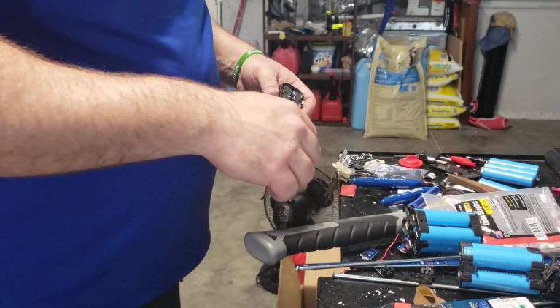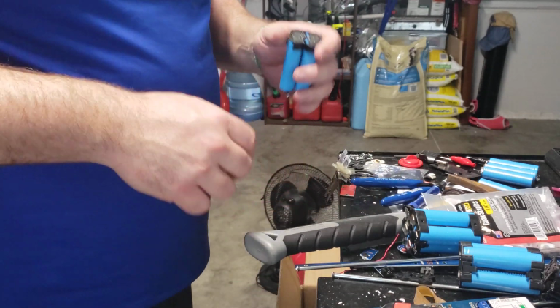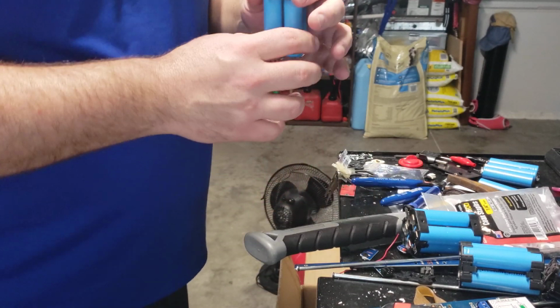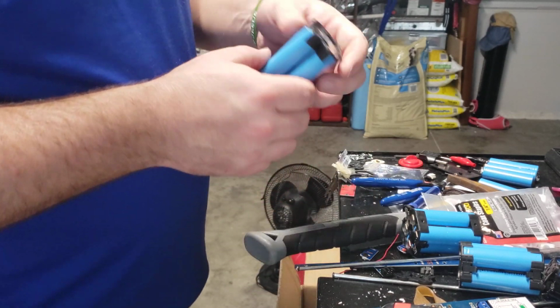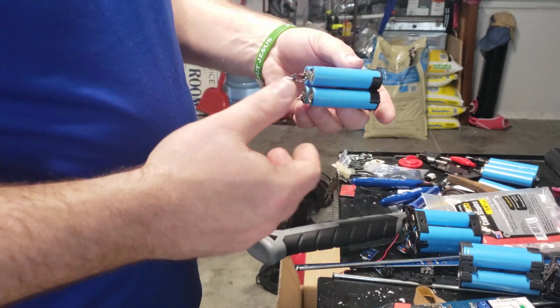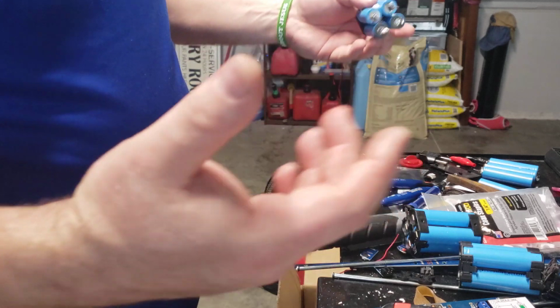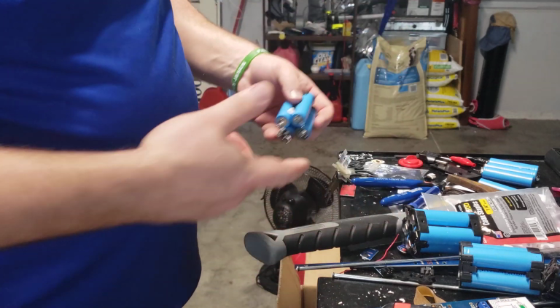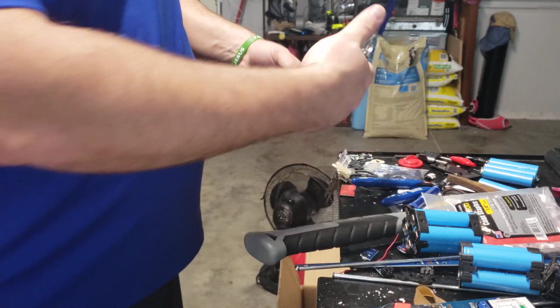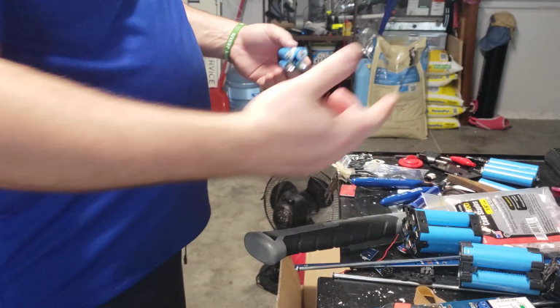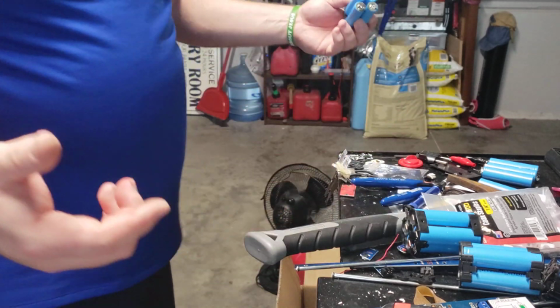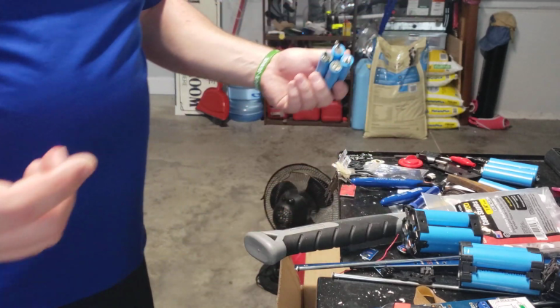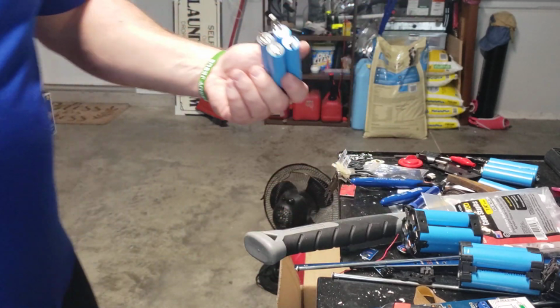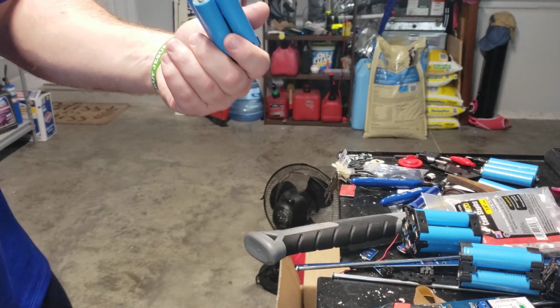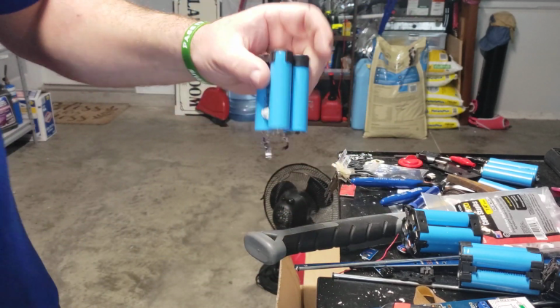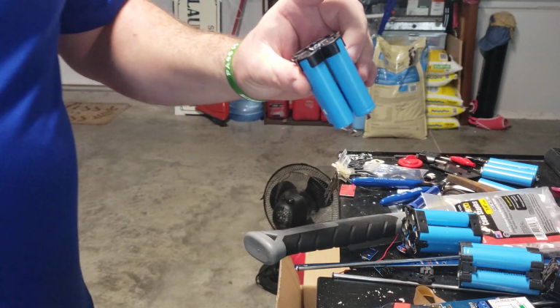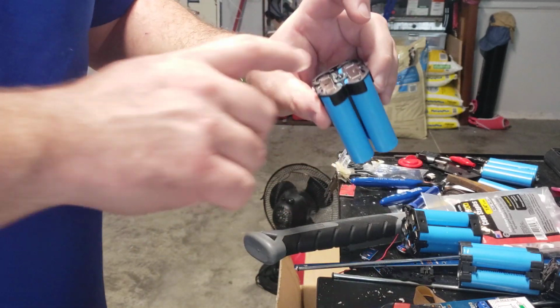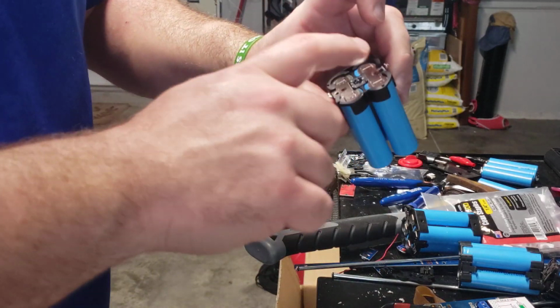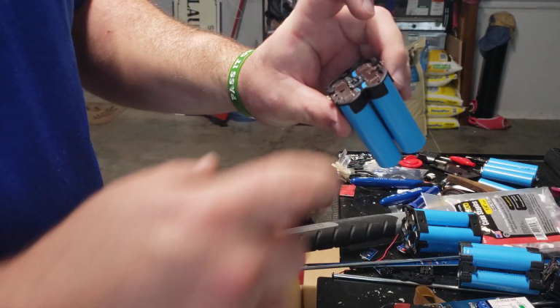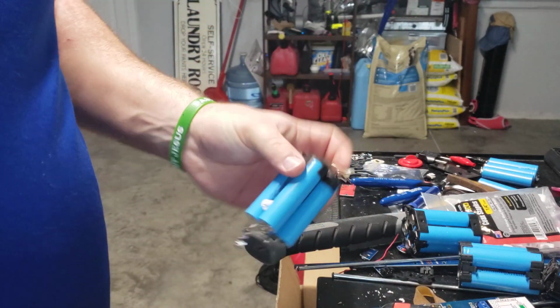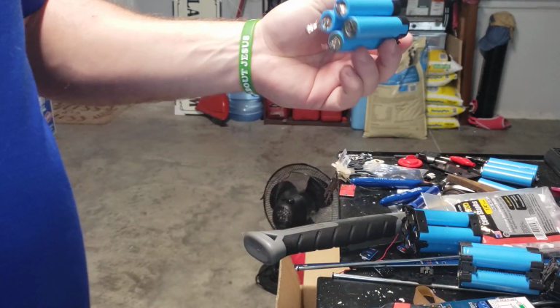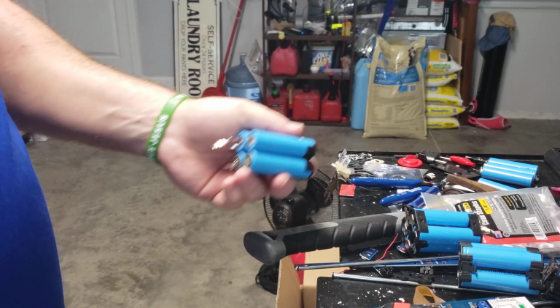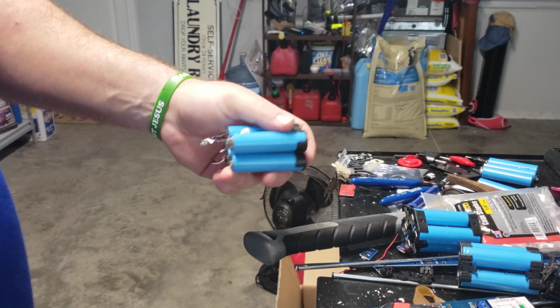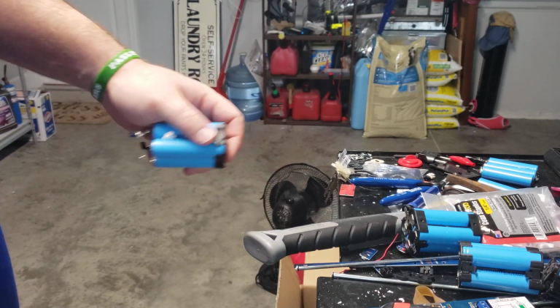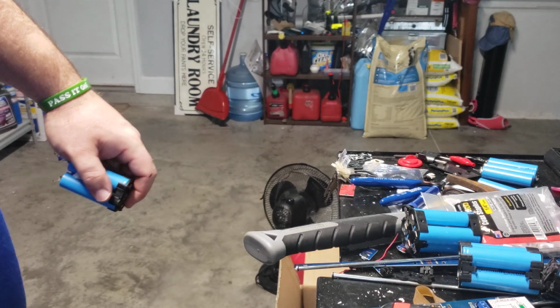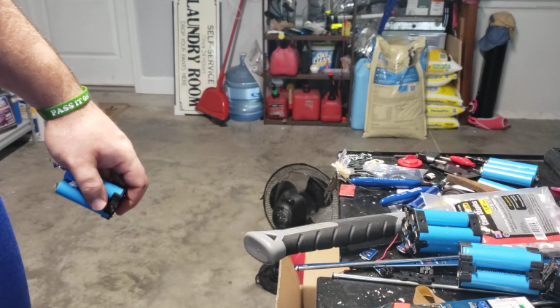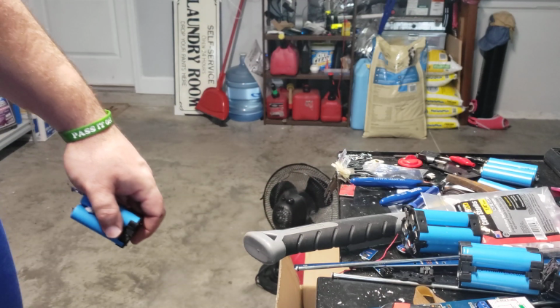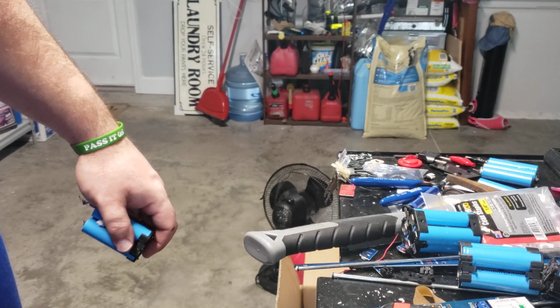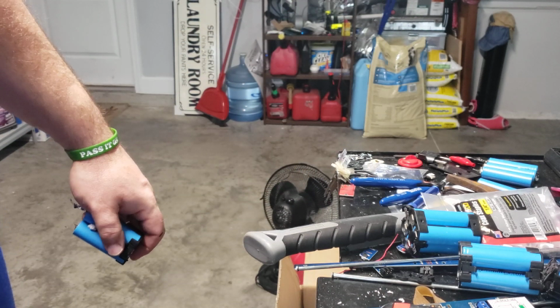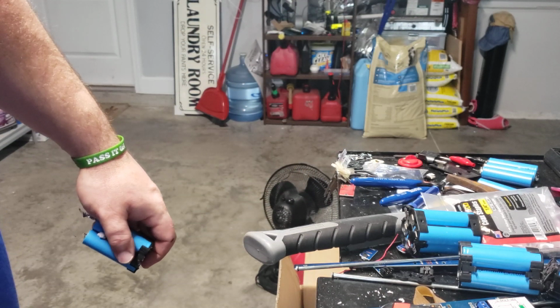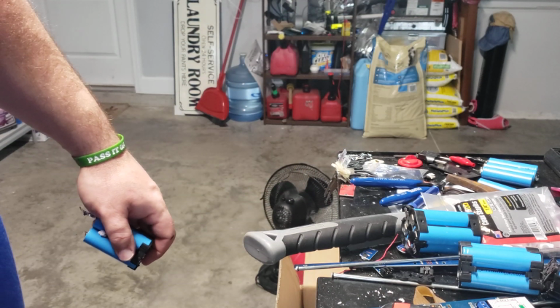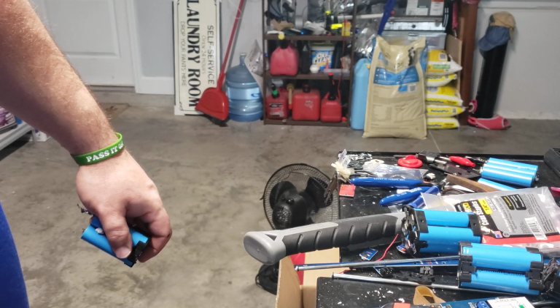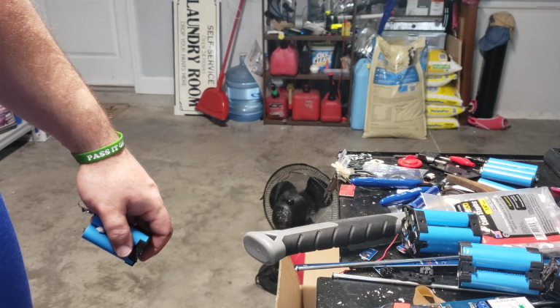Alright, there we go — taking apart, good to go. Screws in the bottom — have fun. Like, share, and subscribe. Thanks for watching.